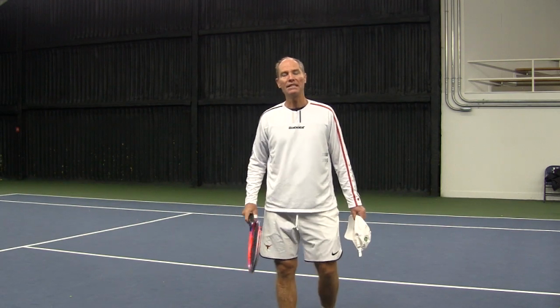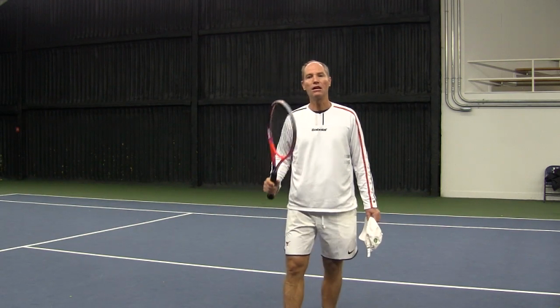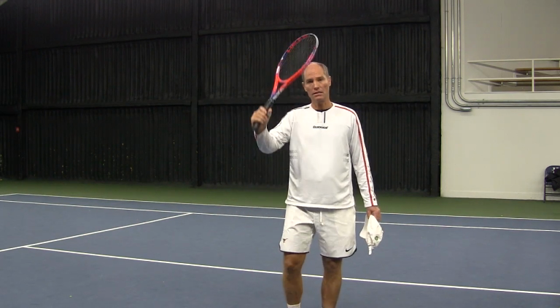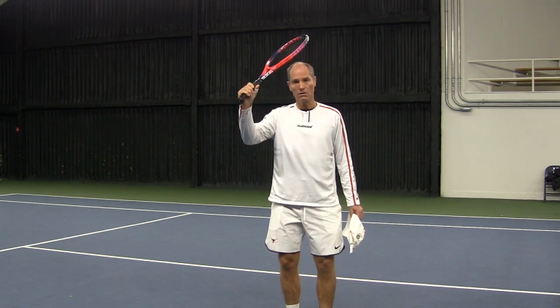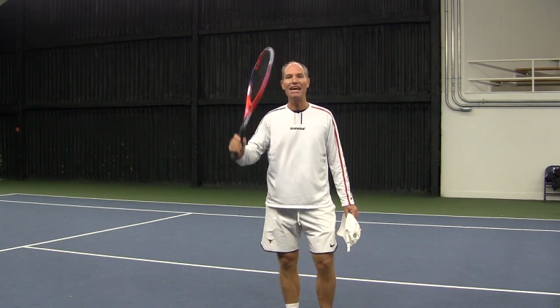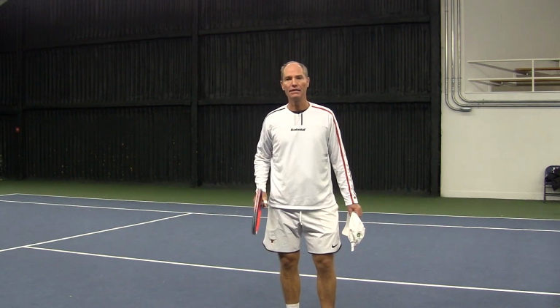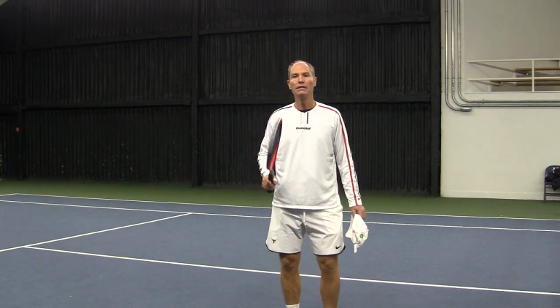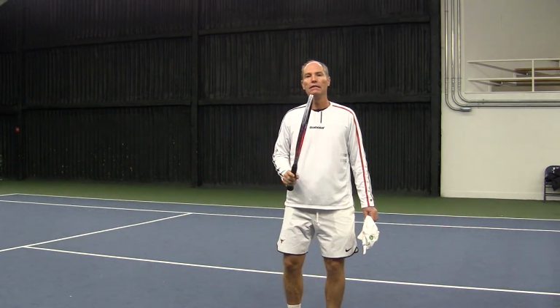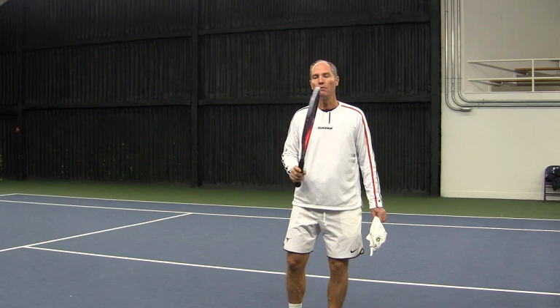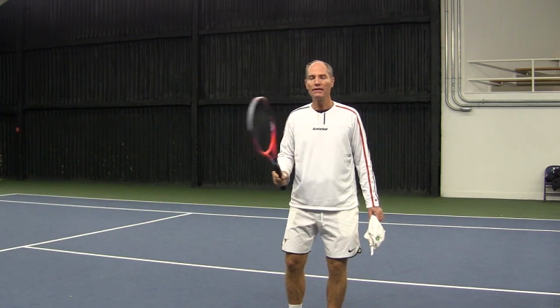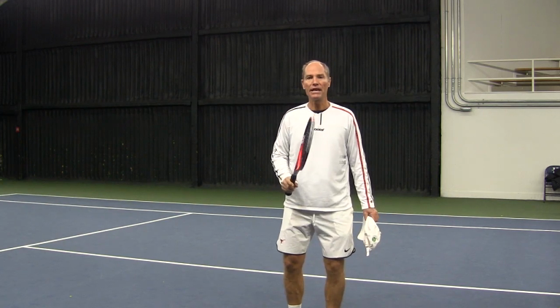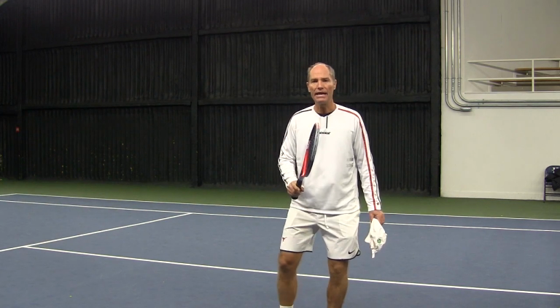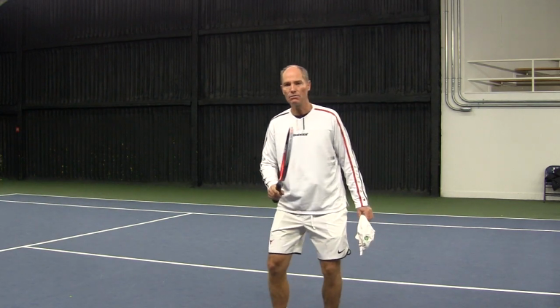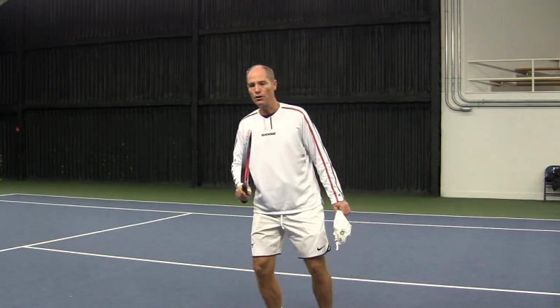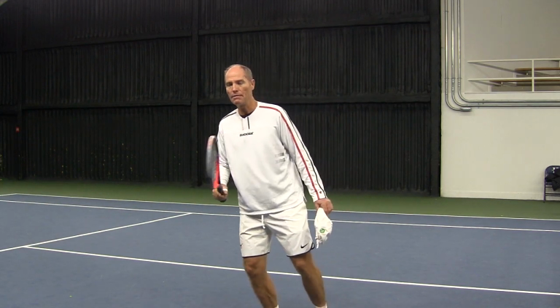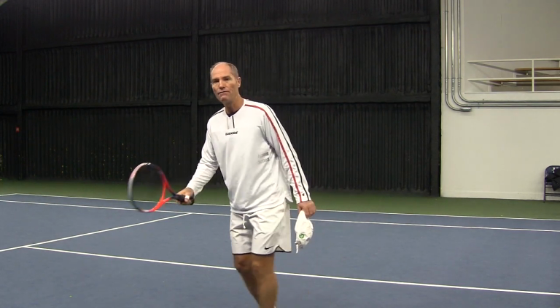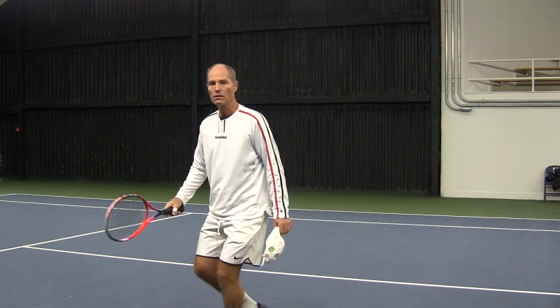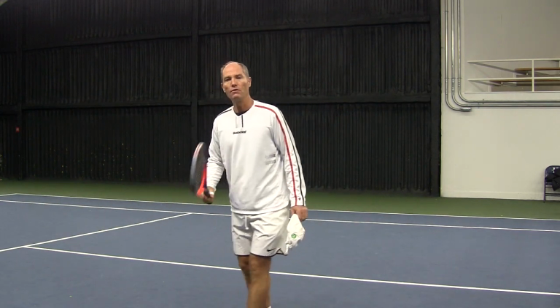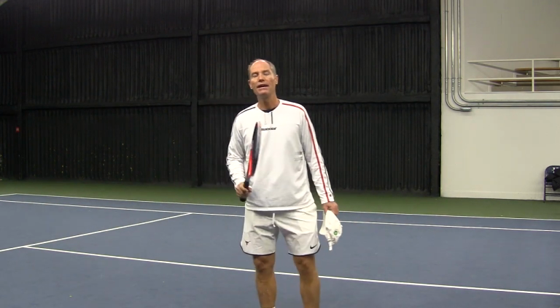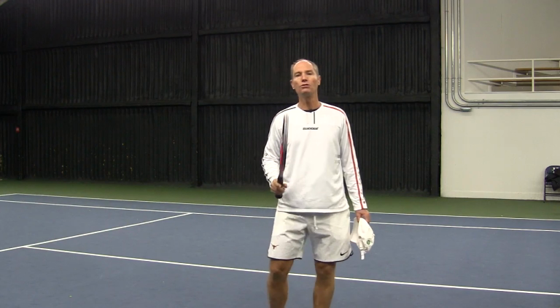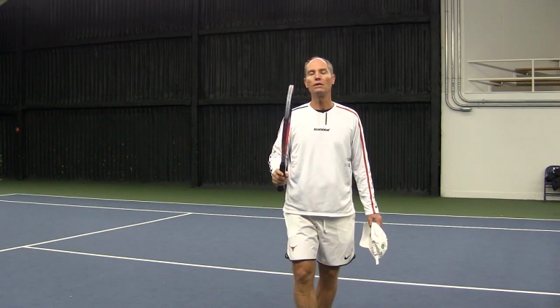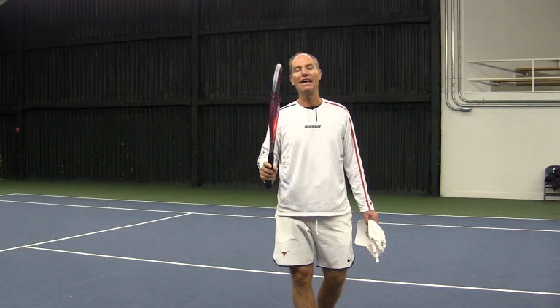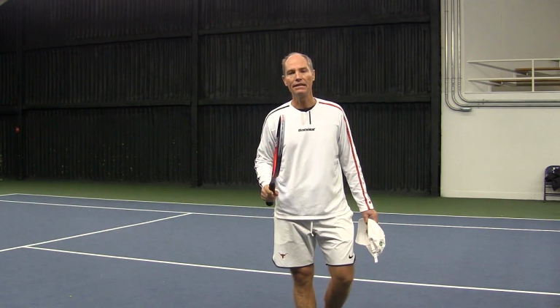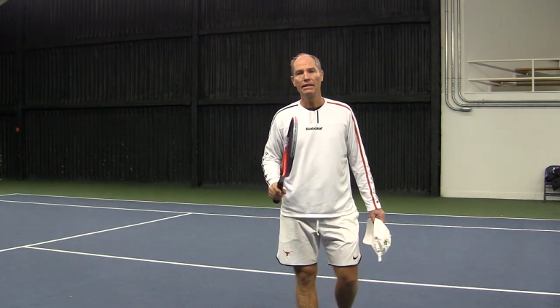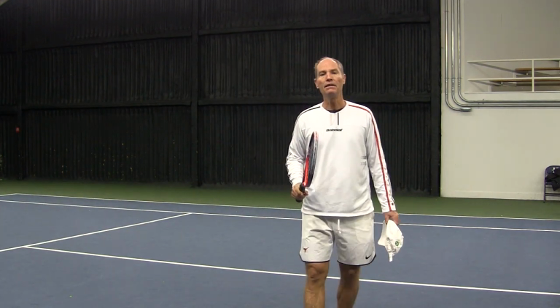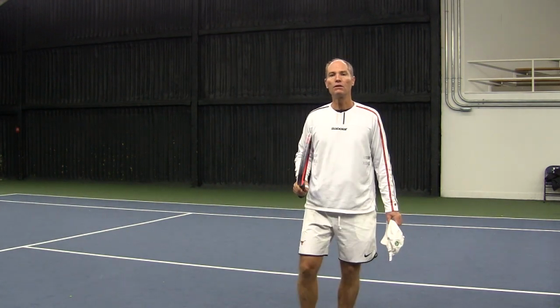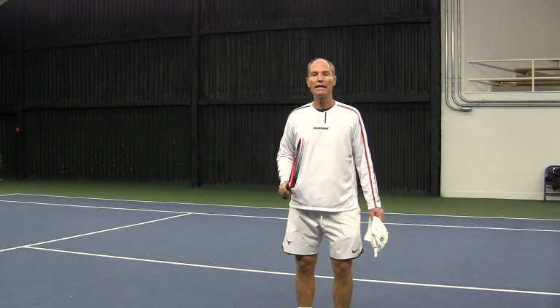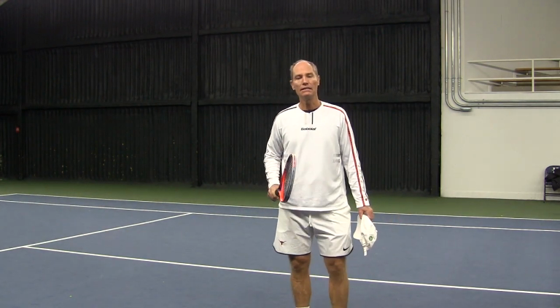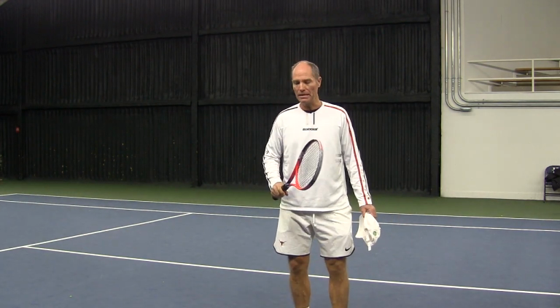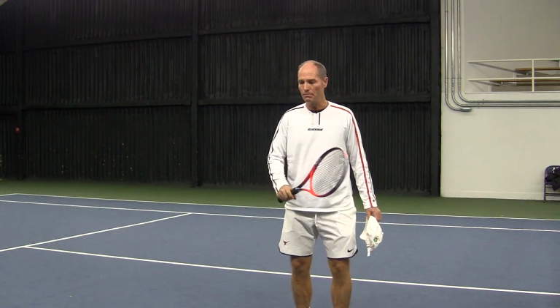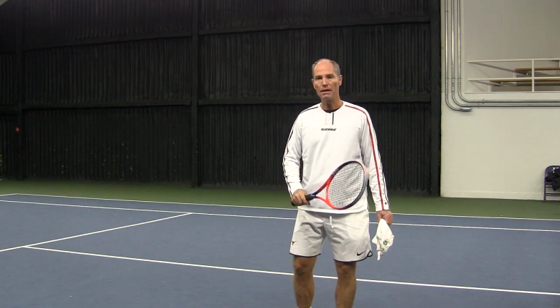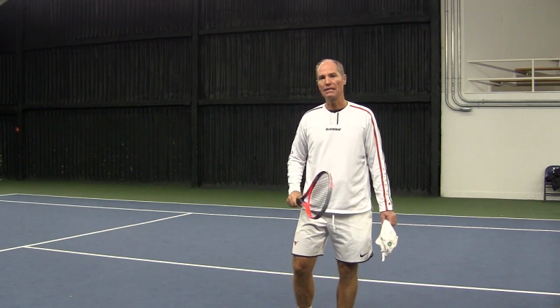Balance starts with the head. If I want to move in any direction, my head needs to move first, then my body follows. So if we're able to control the head, we're going to play in much better balance.